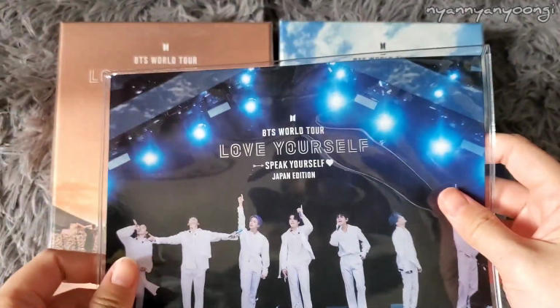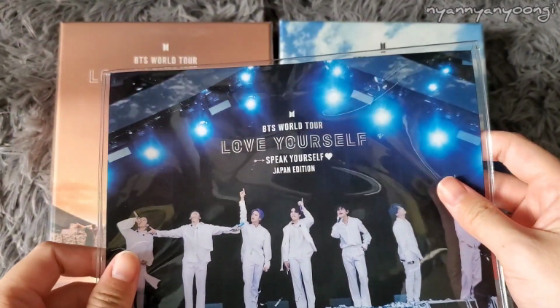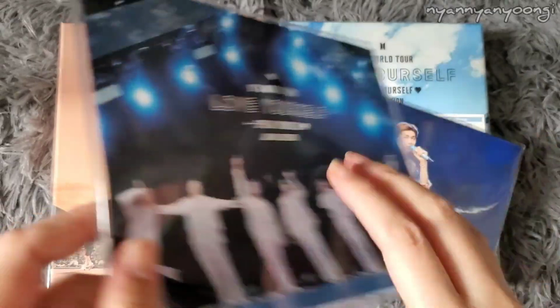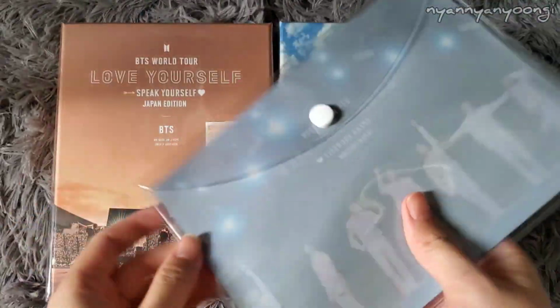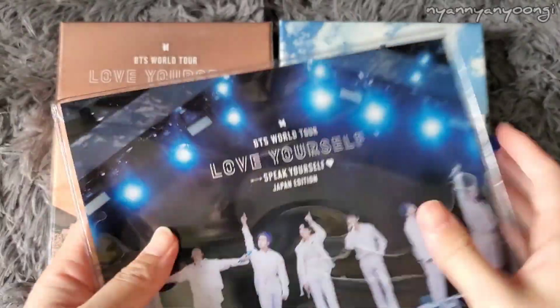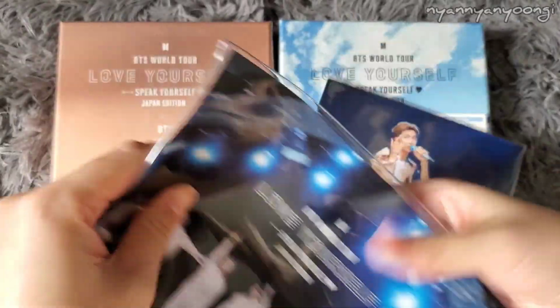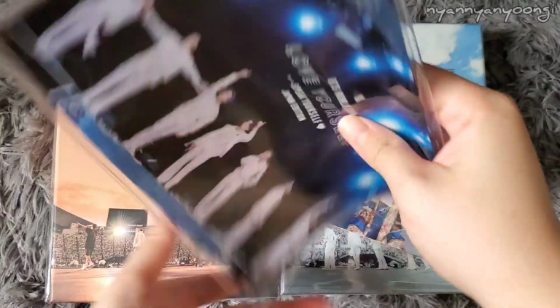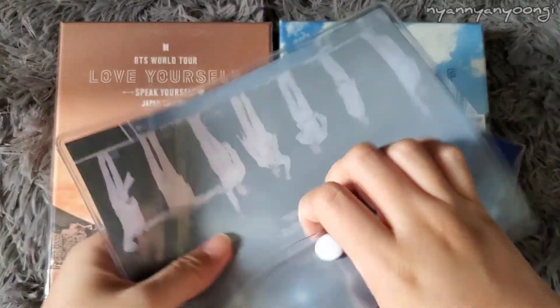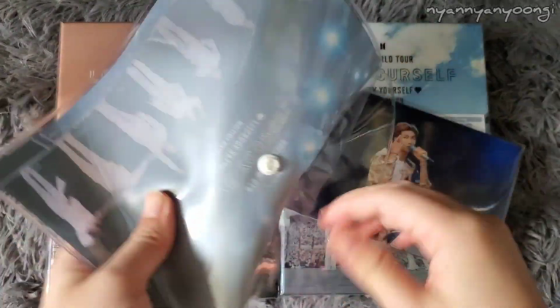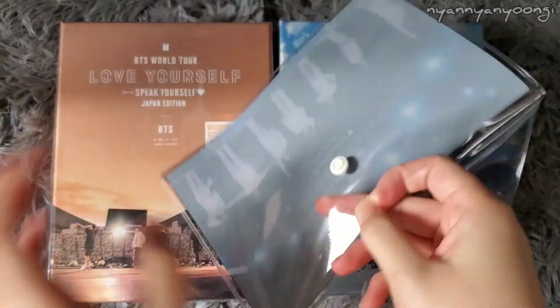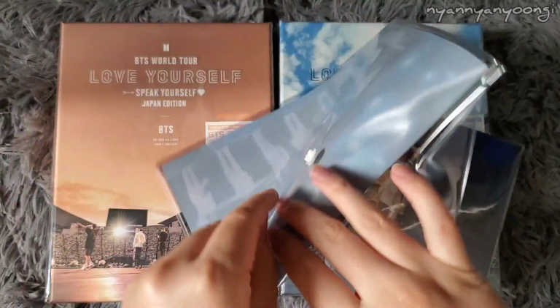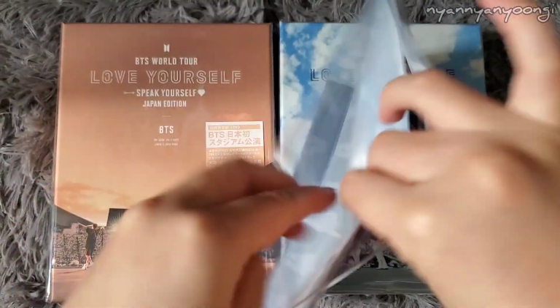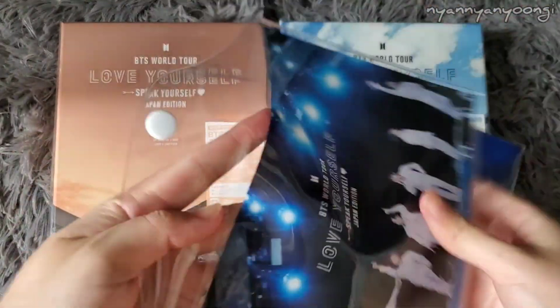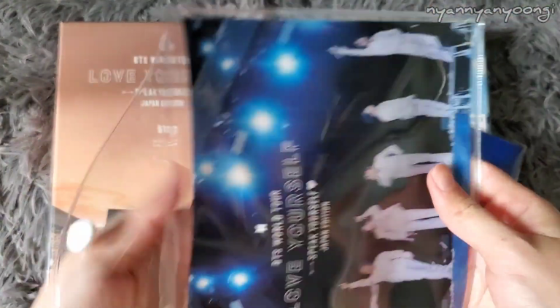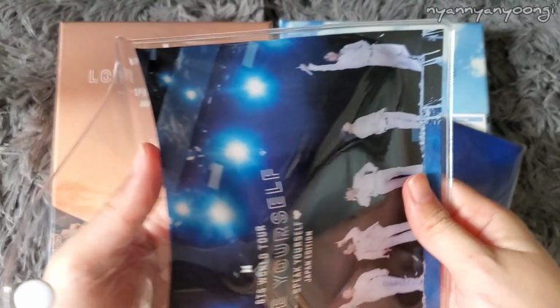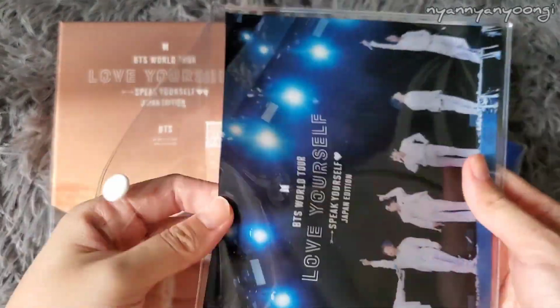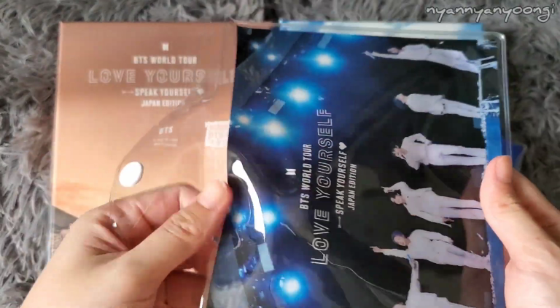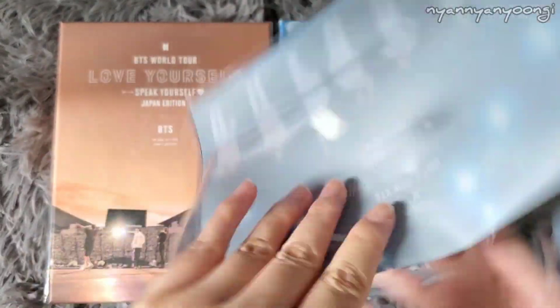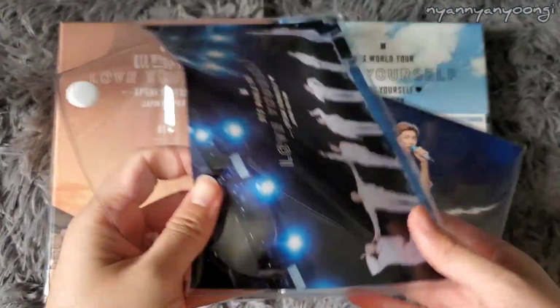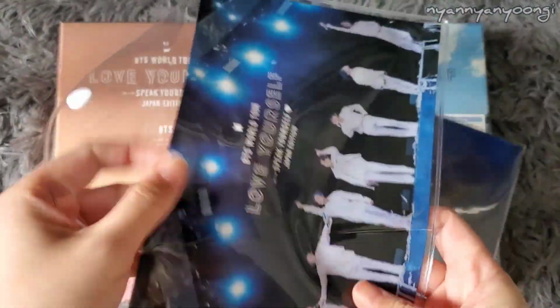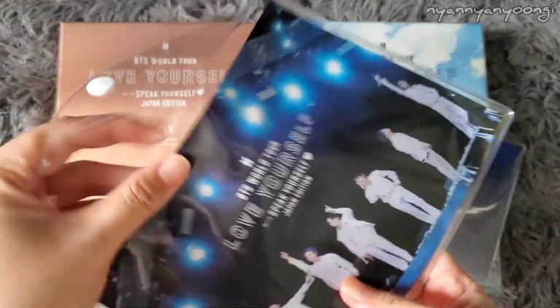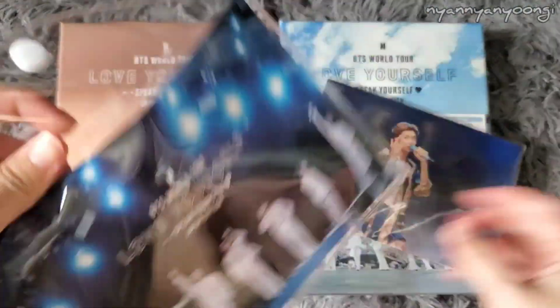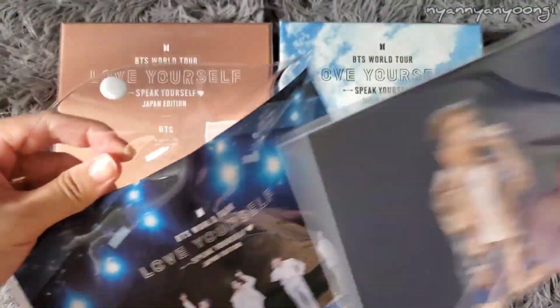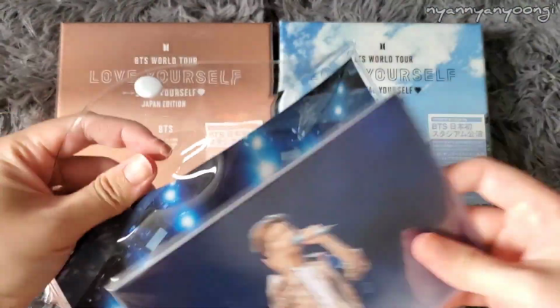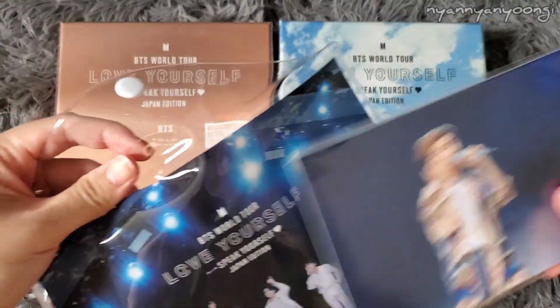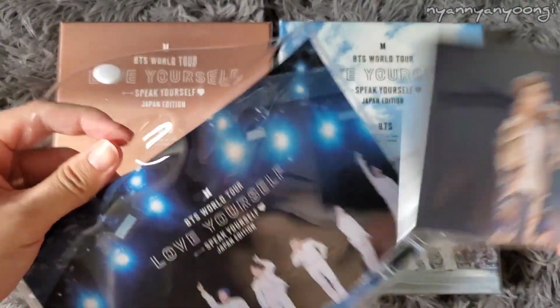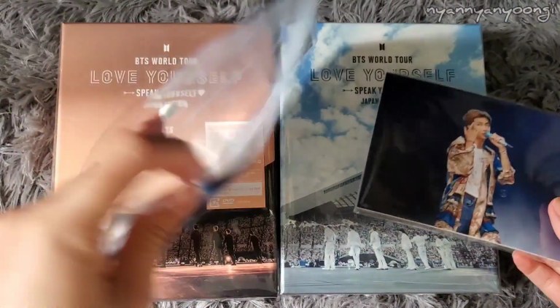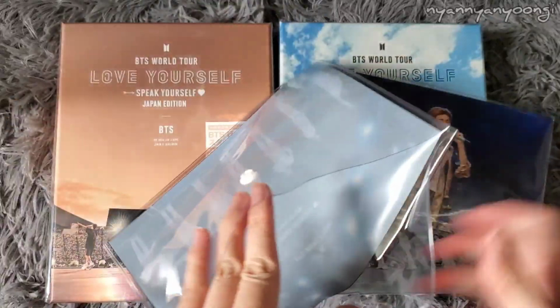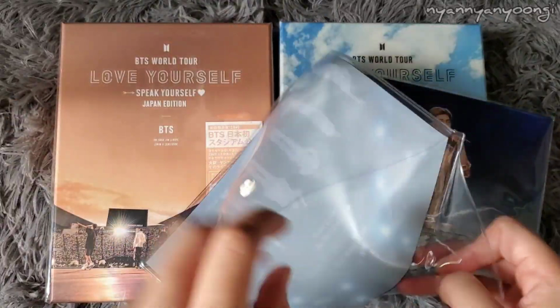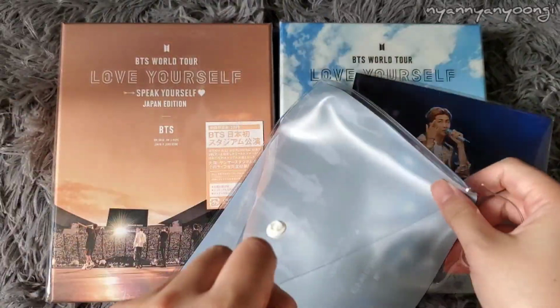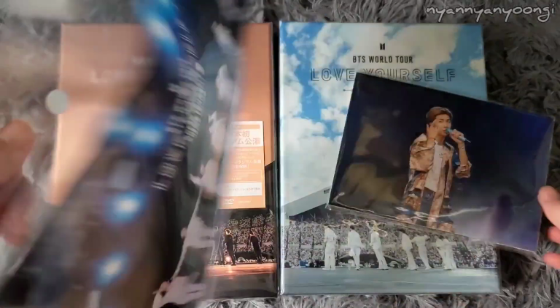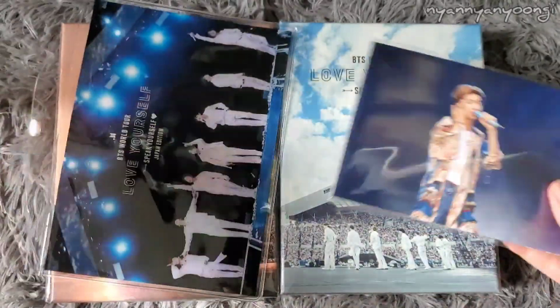Here it is — it's plastic. The picture is printed on the plastic. You can put pictures in here, or some other stuff that you want to put inside.